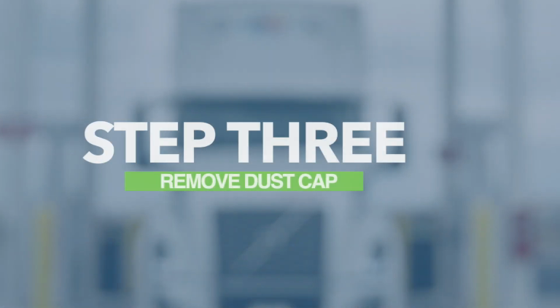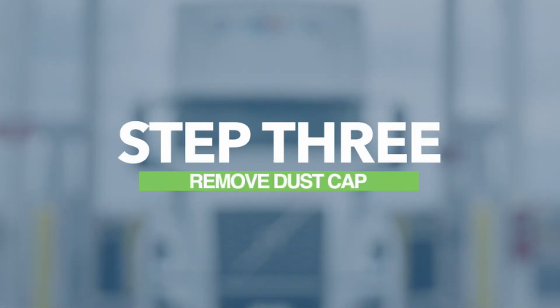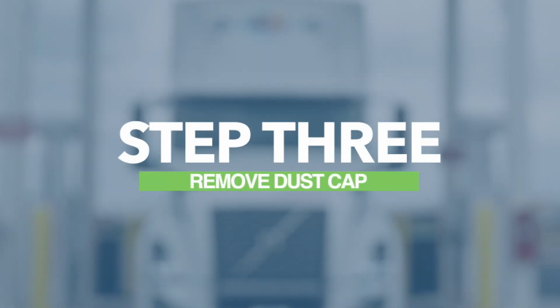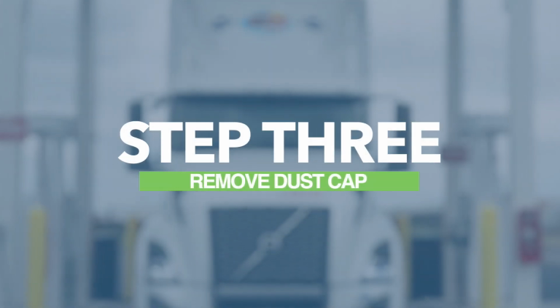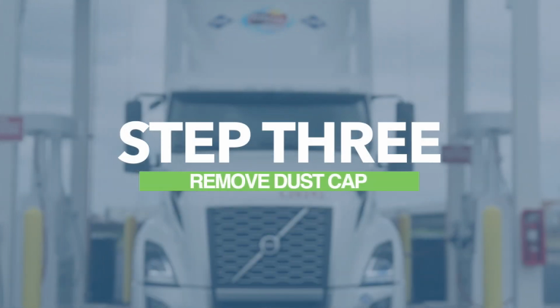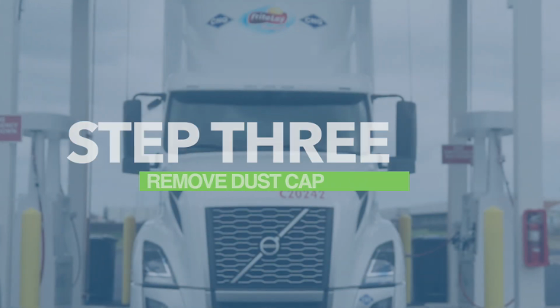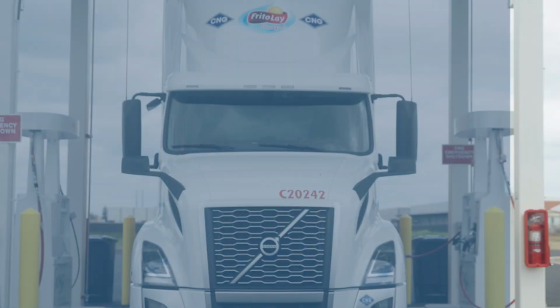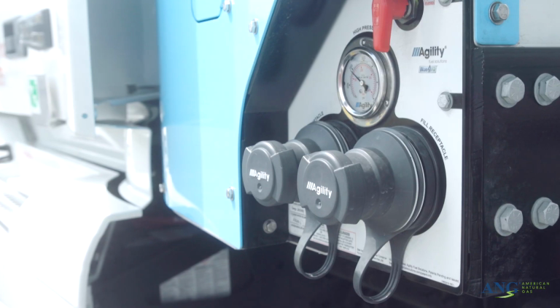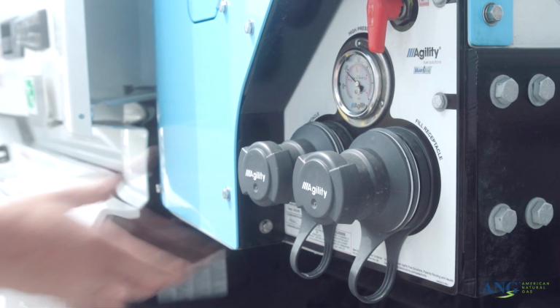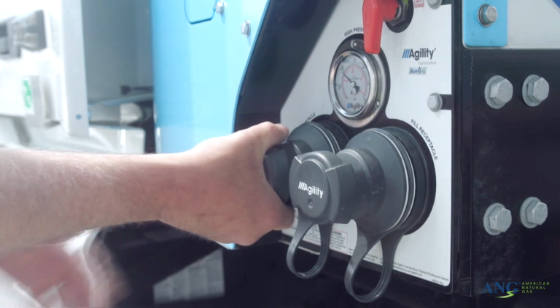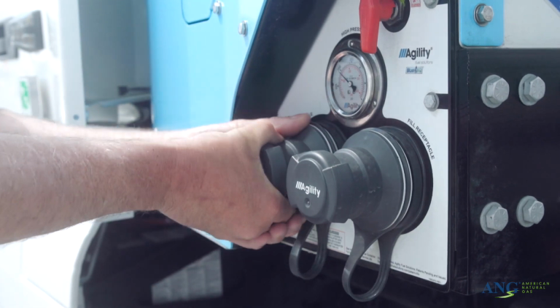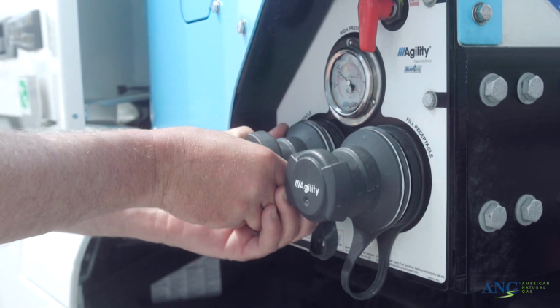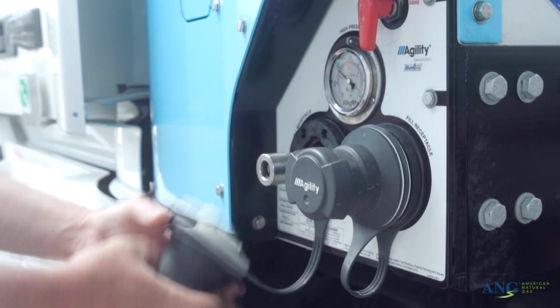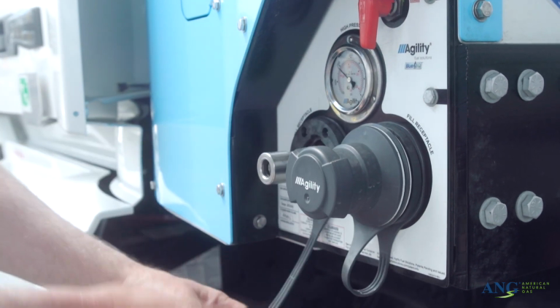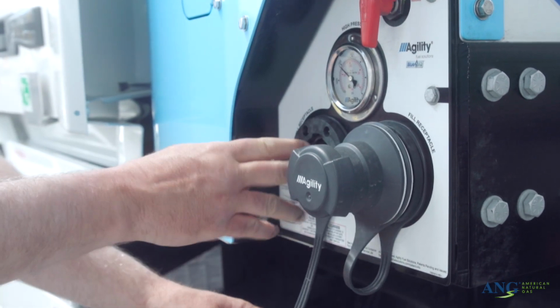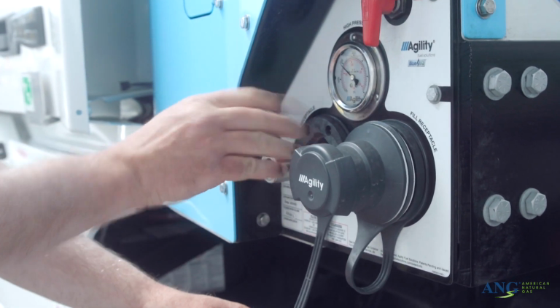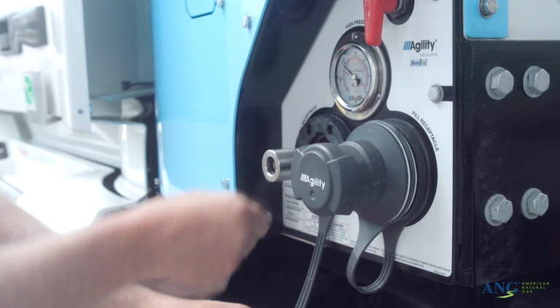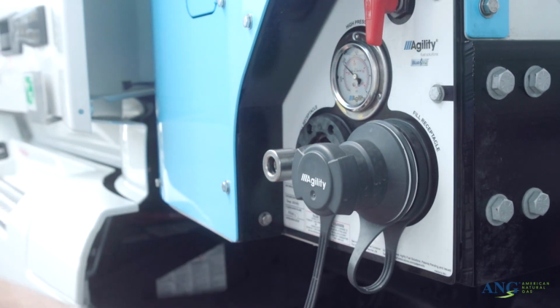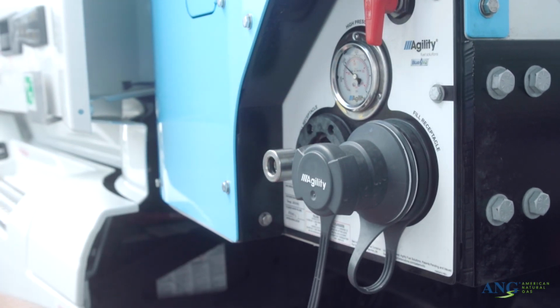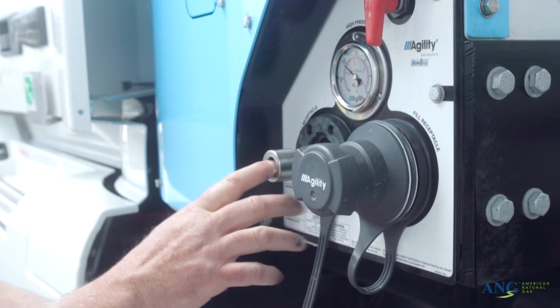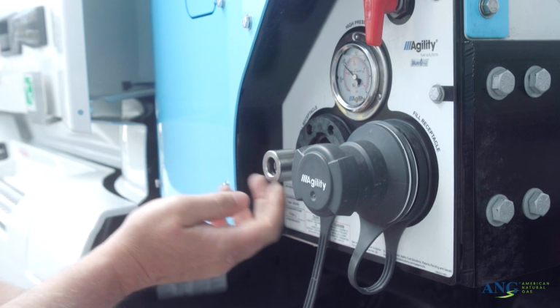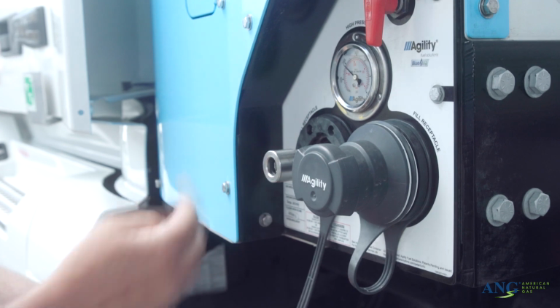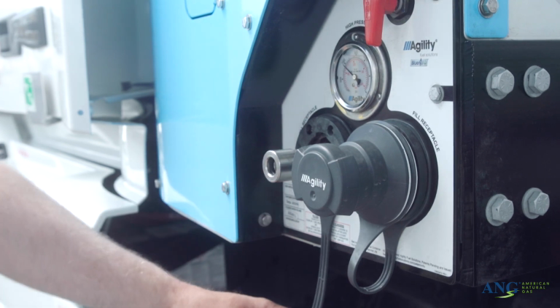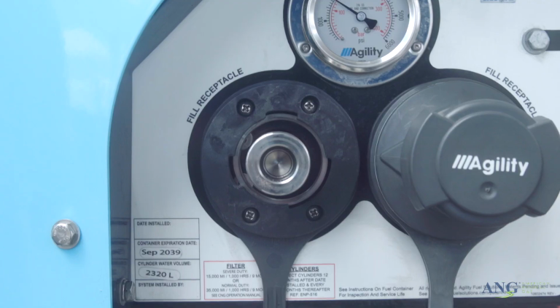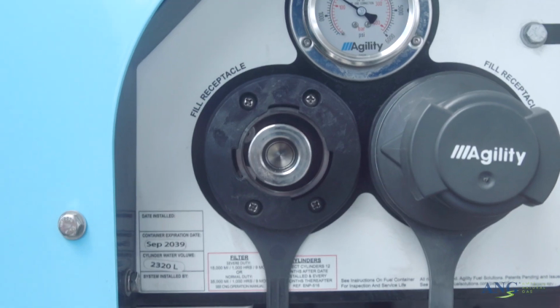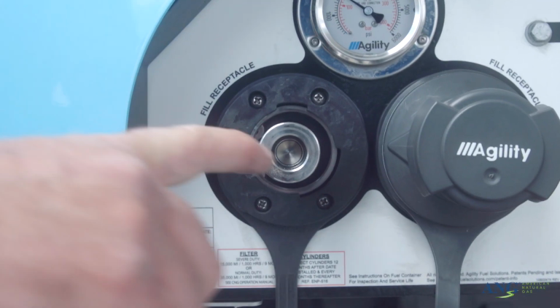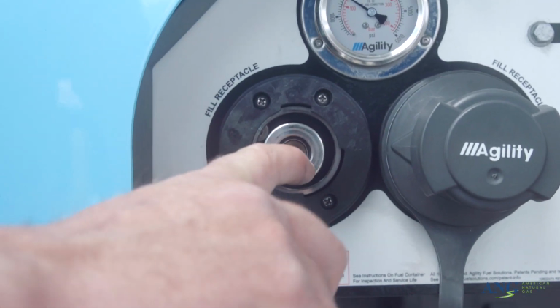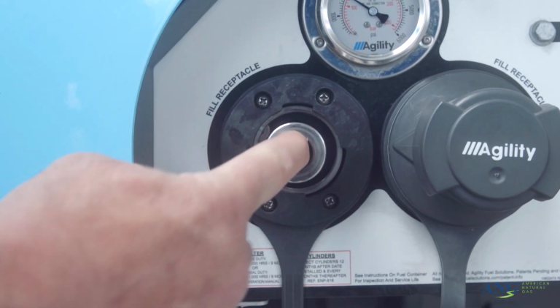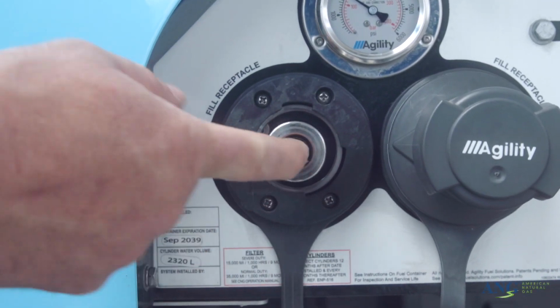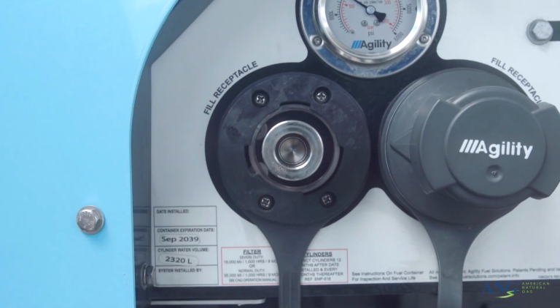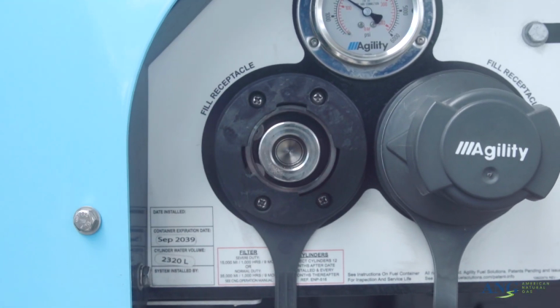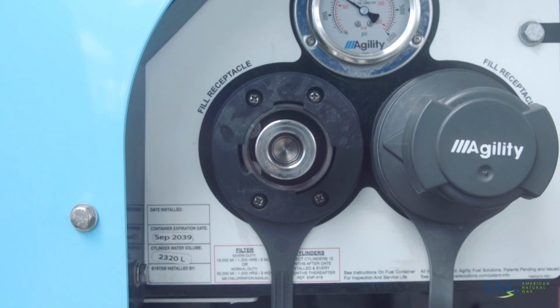Step 3: Remove the dust cap from the O-ring. Examine the O-ring for any imperfections, dust, or cracks. Wipe the area clean if necessary. The O-ring must be clean and intact to begin fueling. If that is not the case, please do not continue.